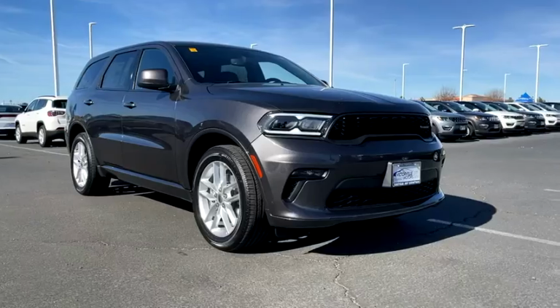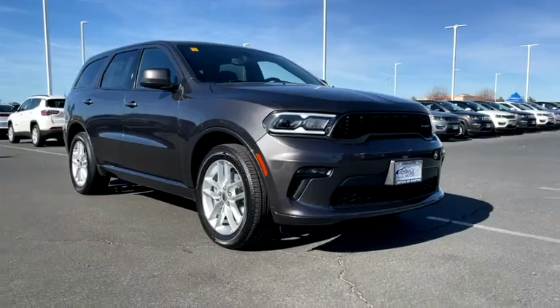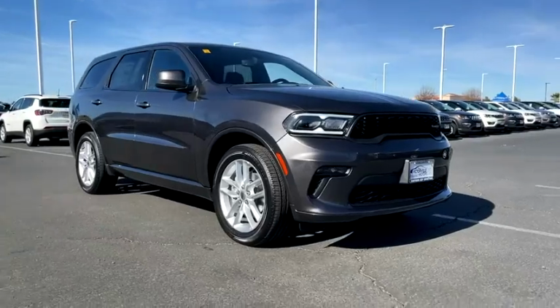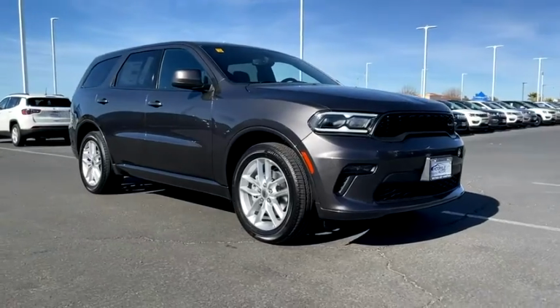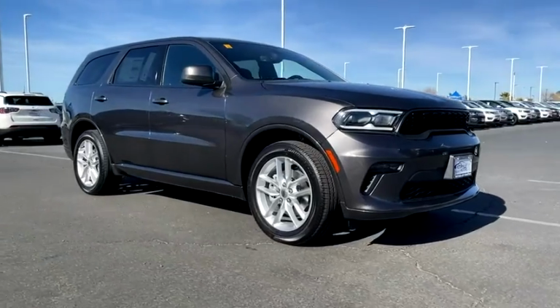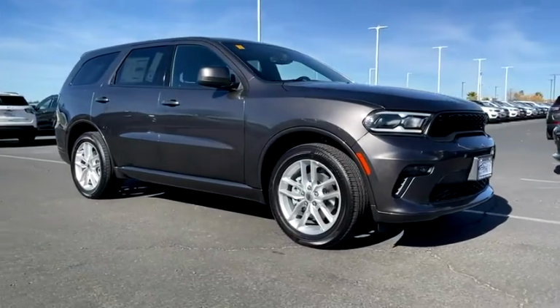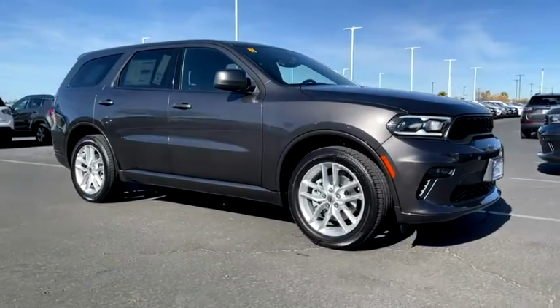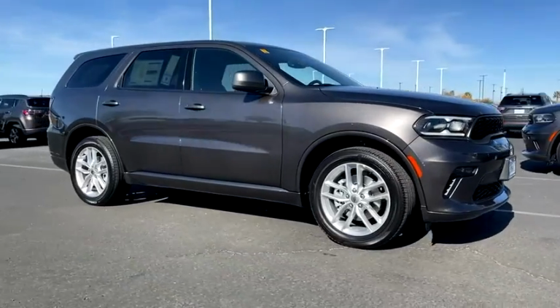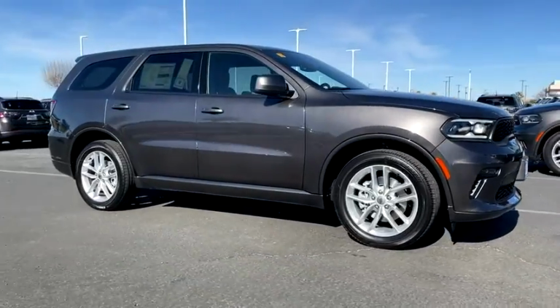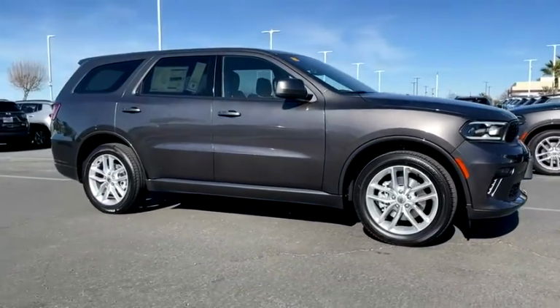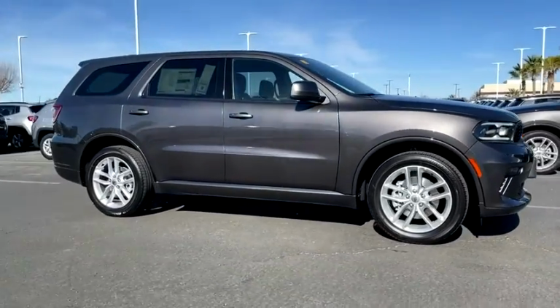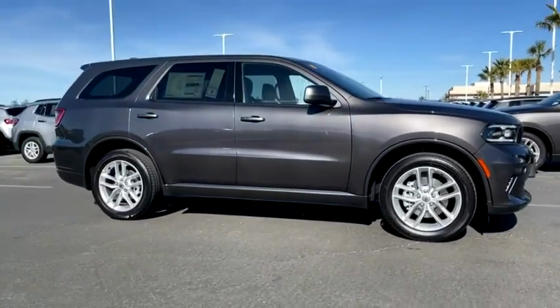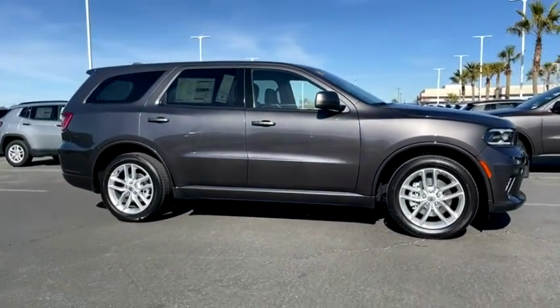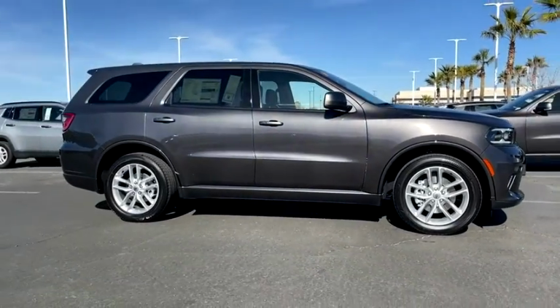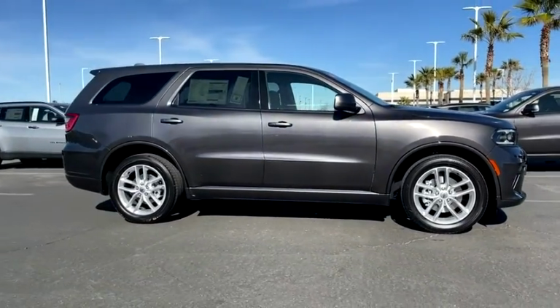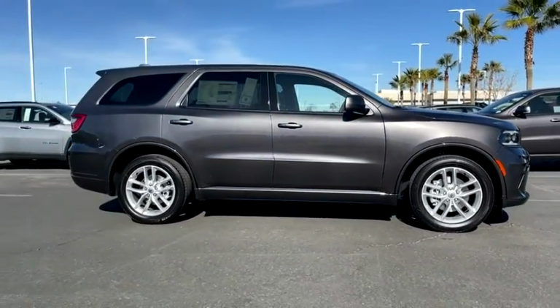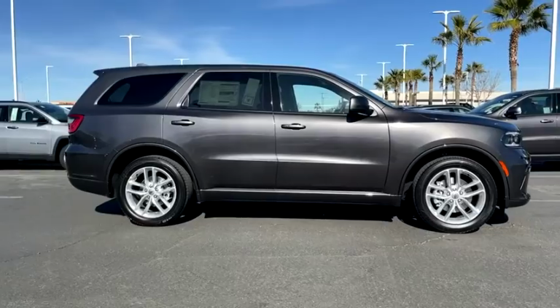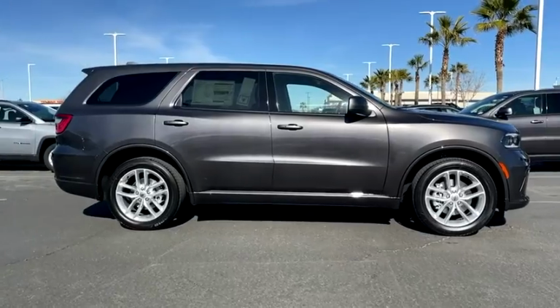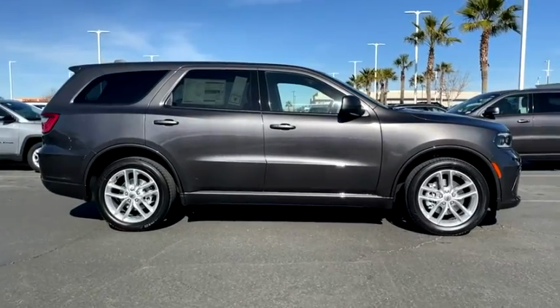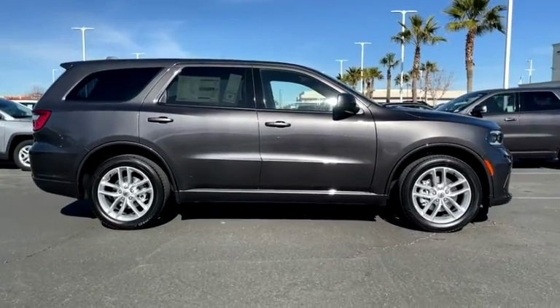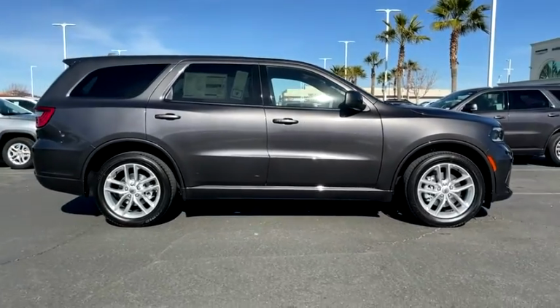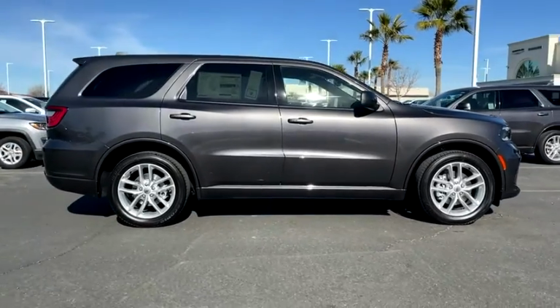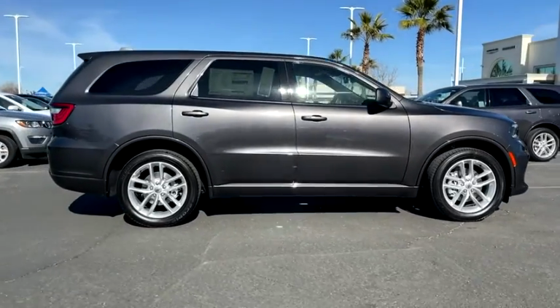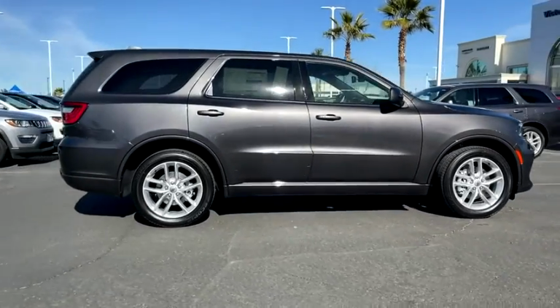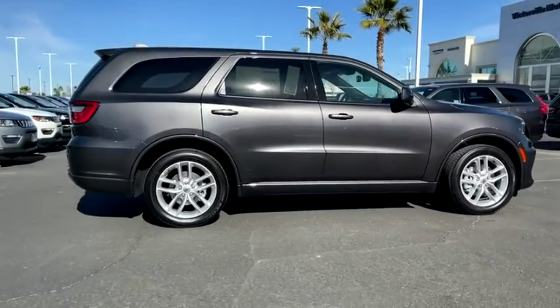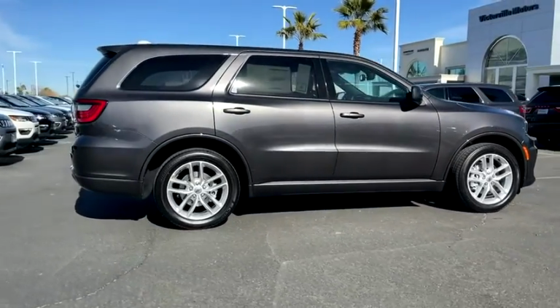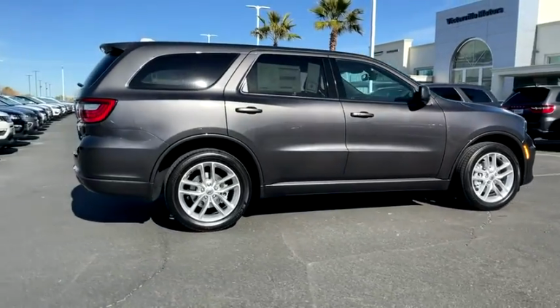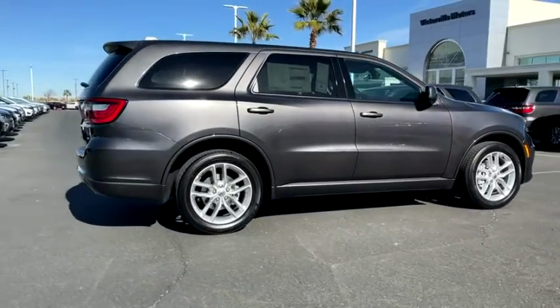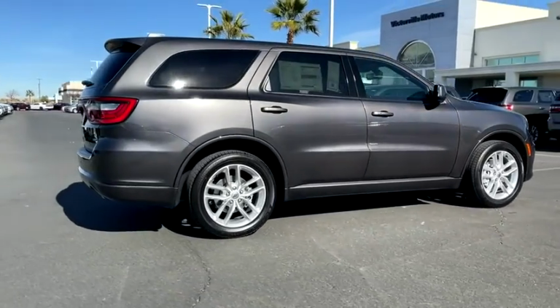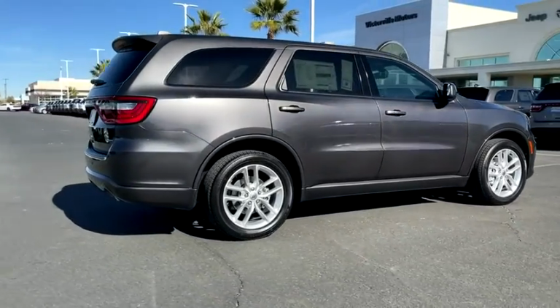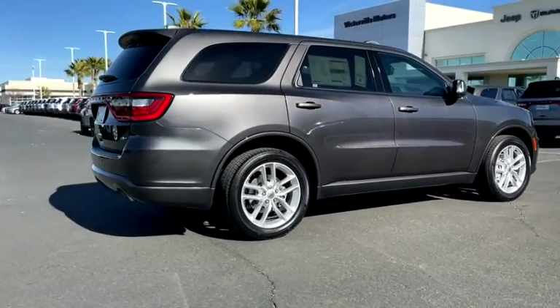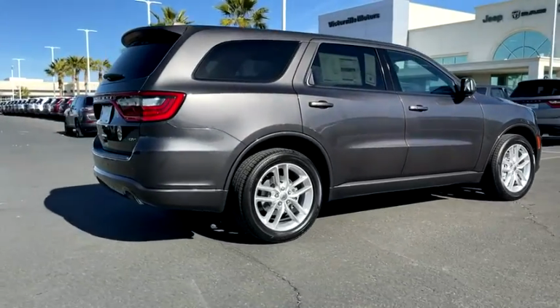Make a great choice today with the 2021 Dodge Durango. The Durango allows you and your family to travel in style and comfort while towing your camper or boat.